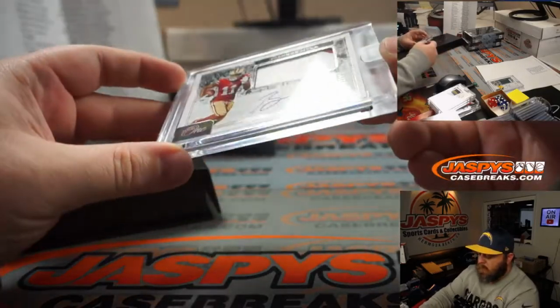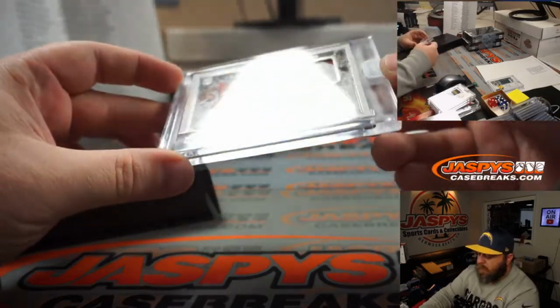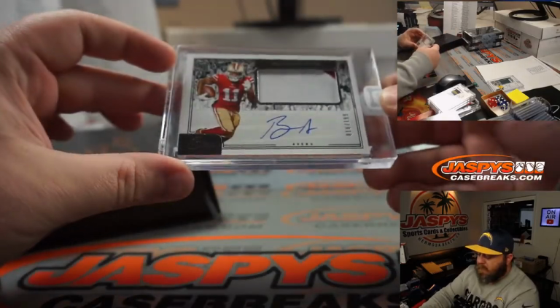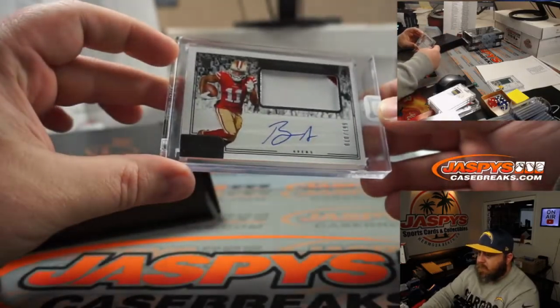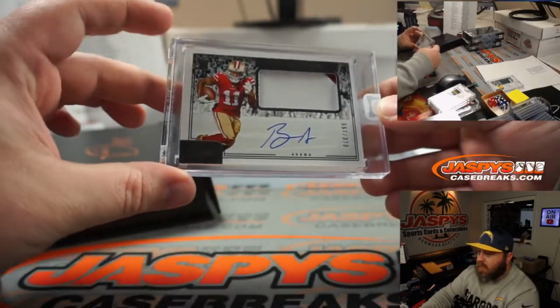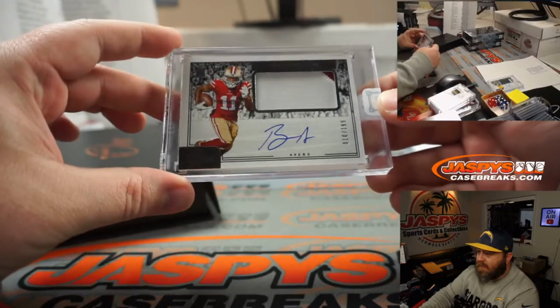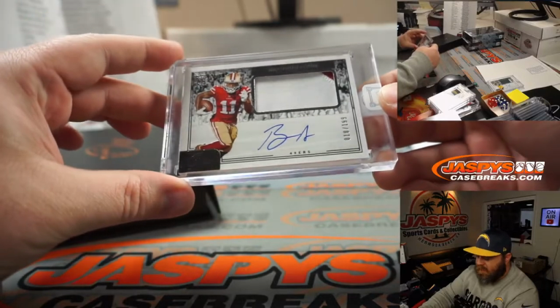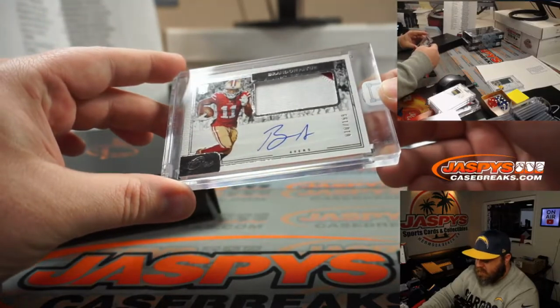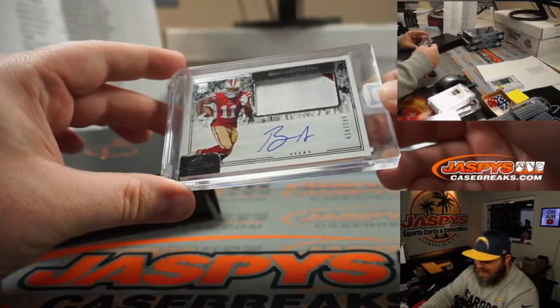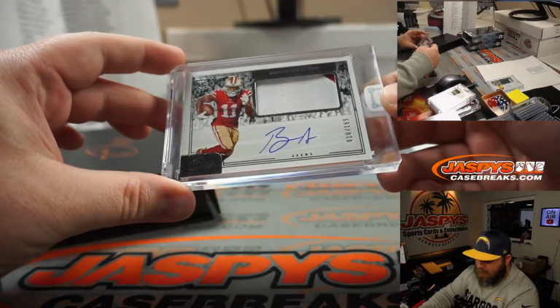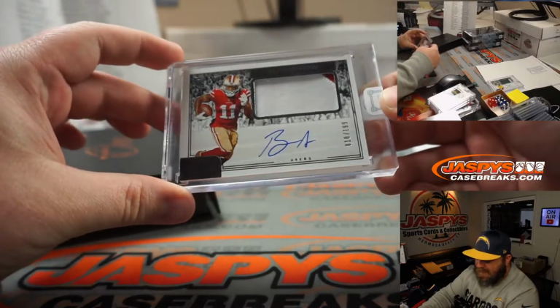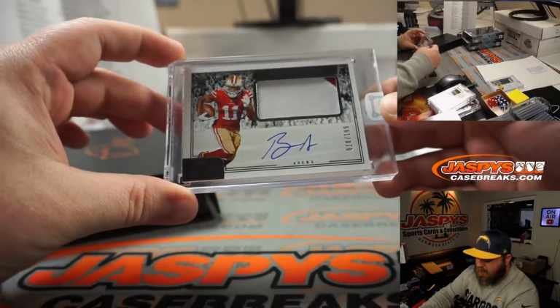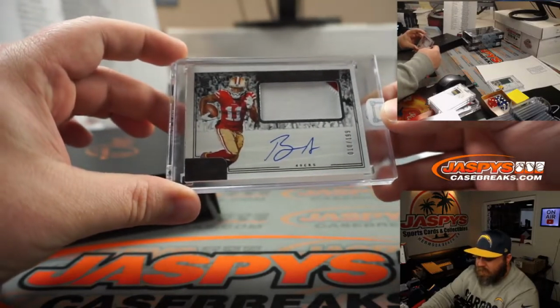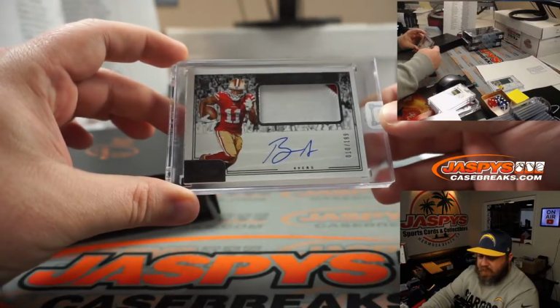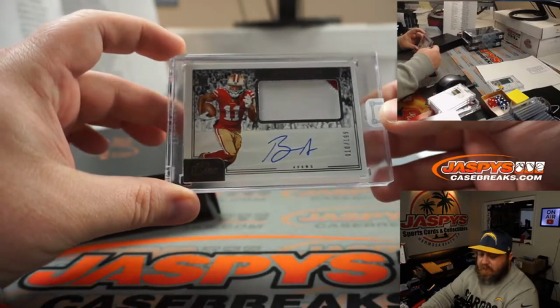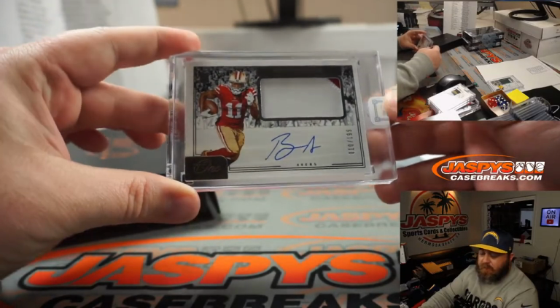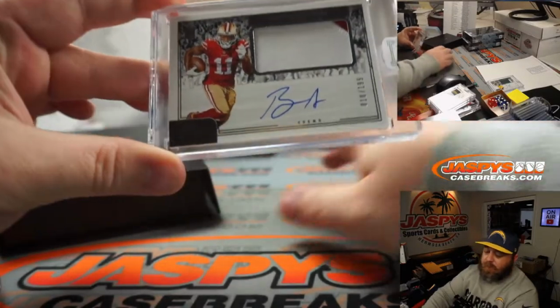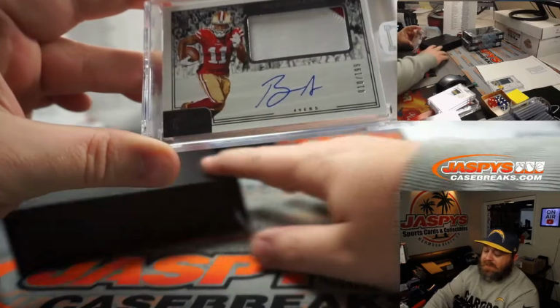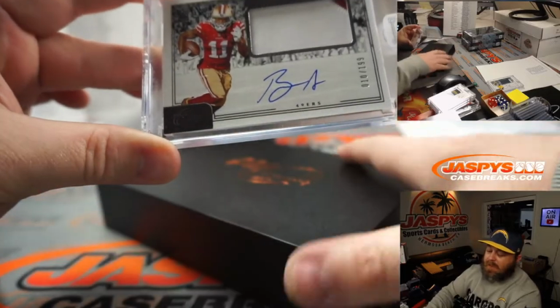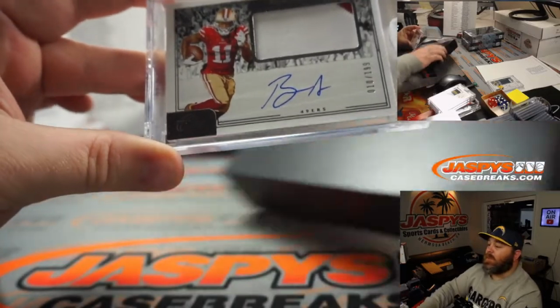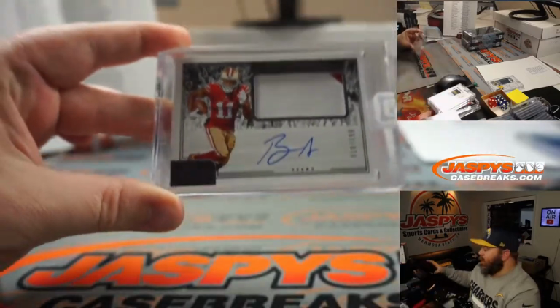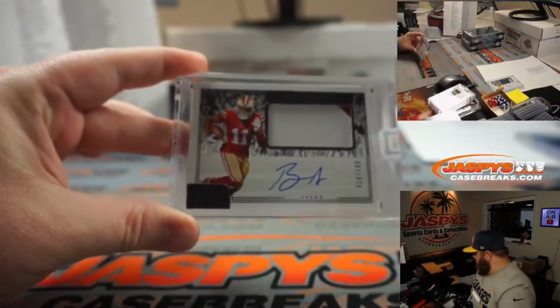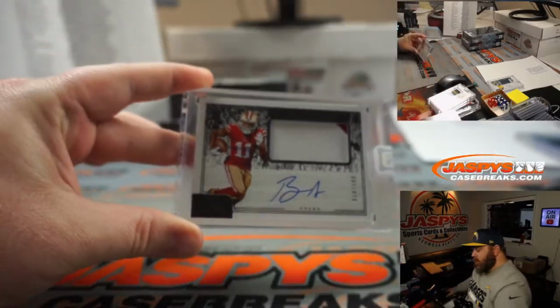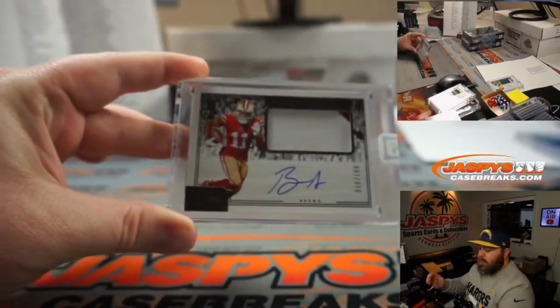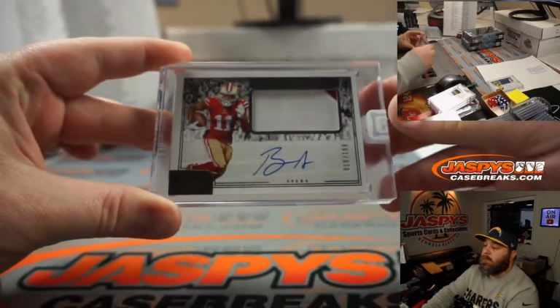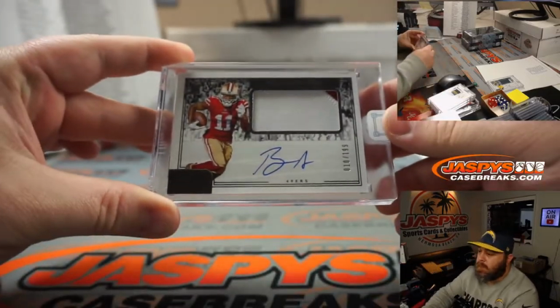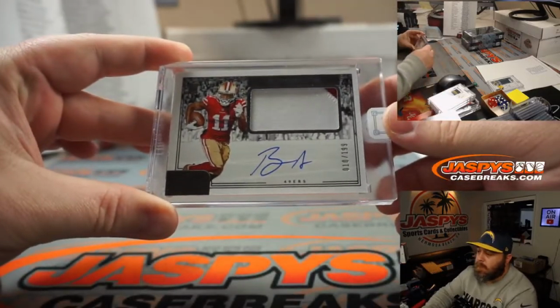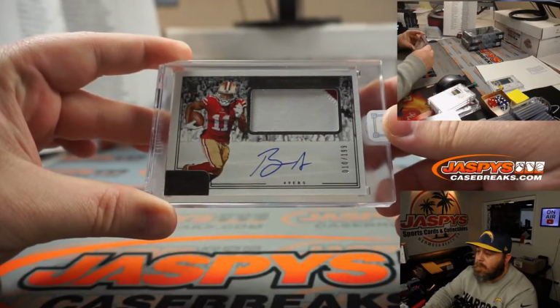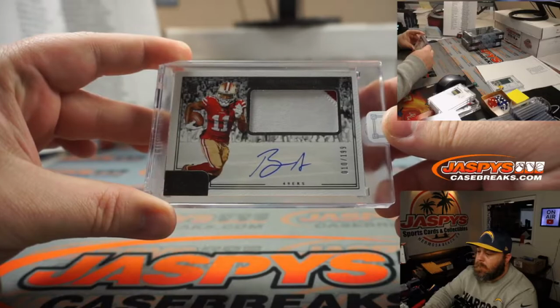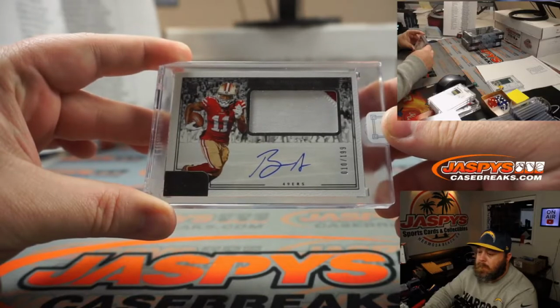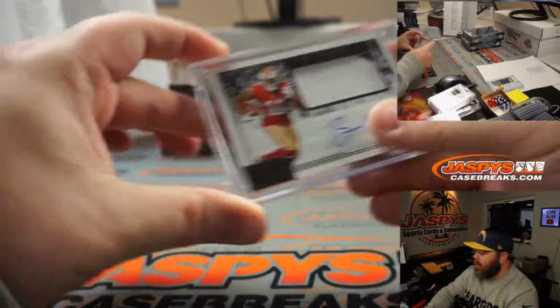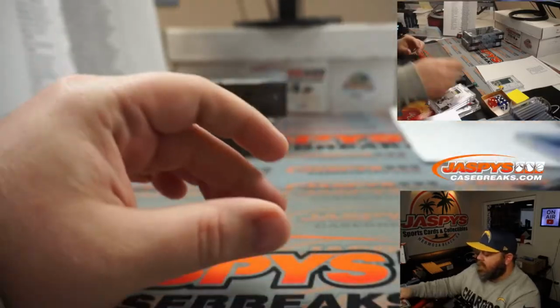Brandon — two color patch and auto, 10 out of 99, one off the jersey number on that, for the 49ers and Ben Hodap. There you go Ben, congrats.